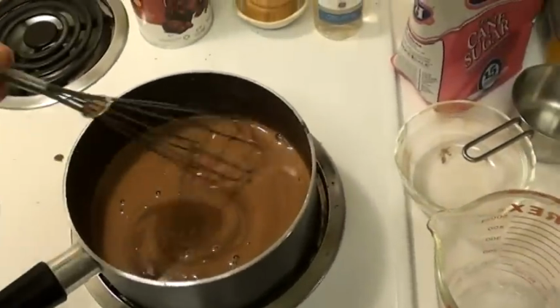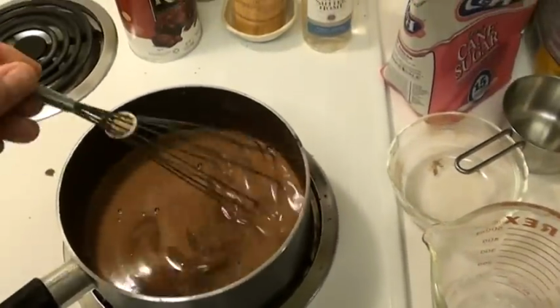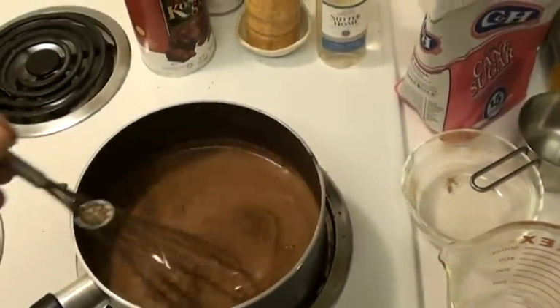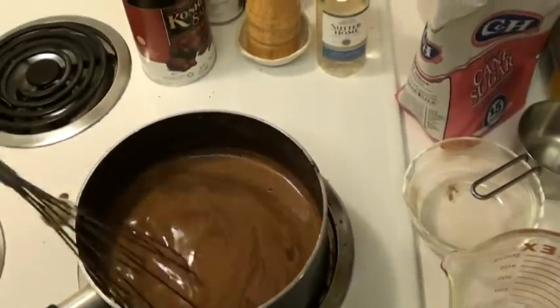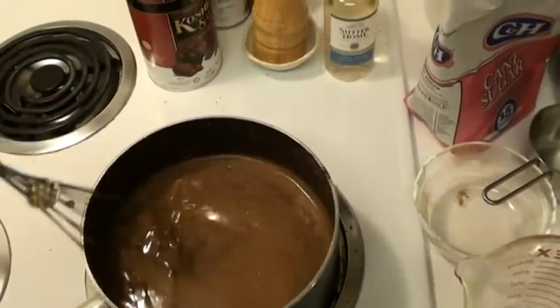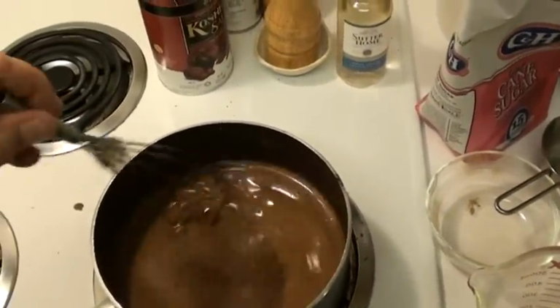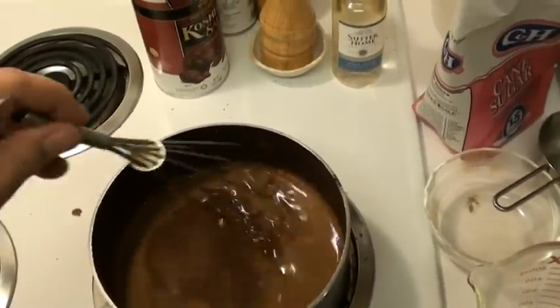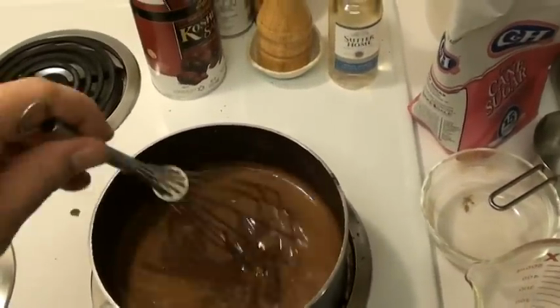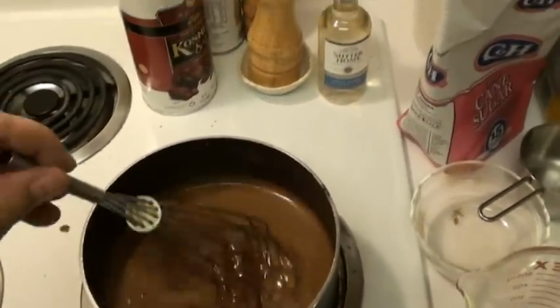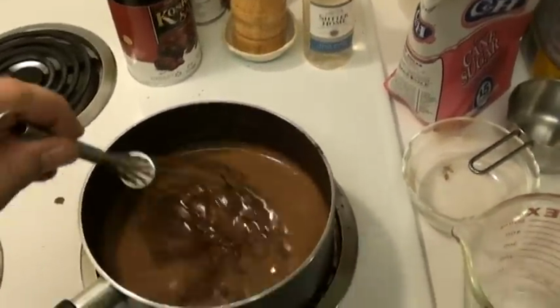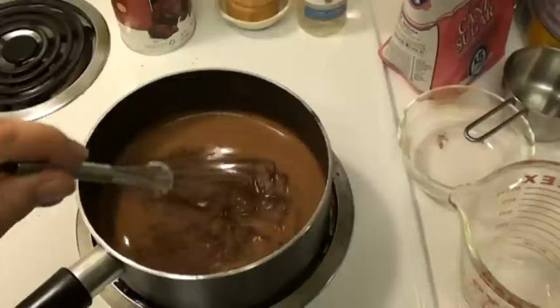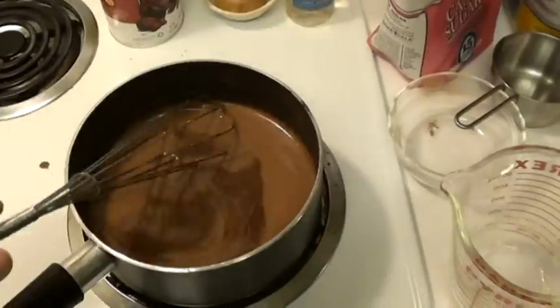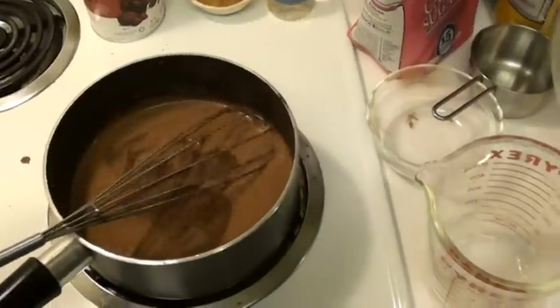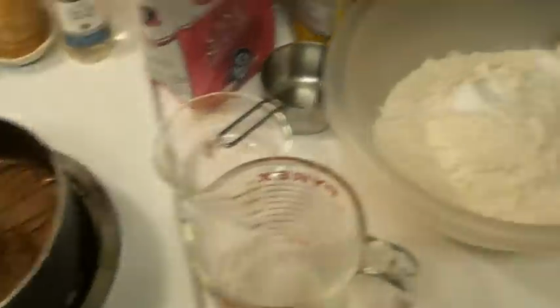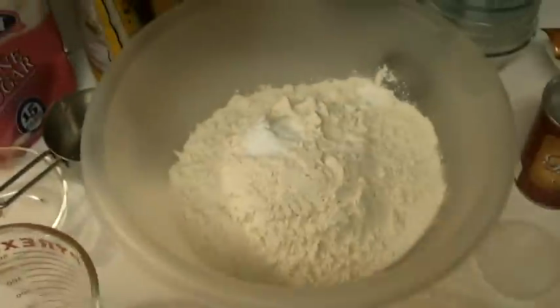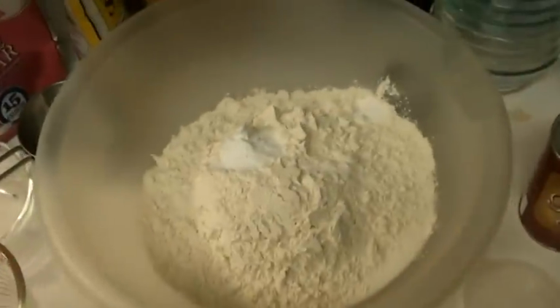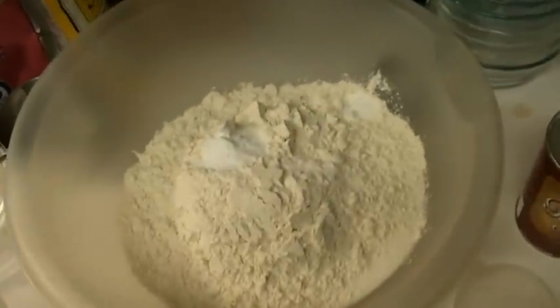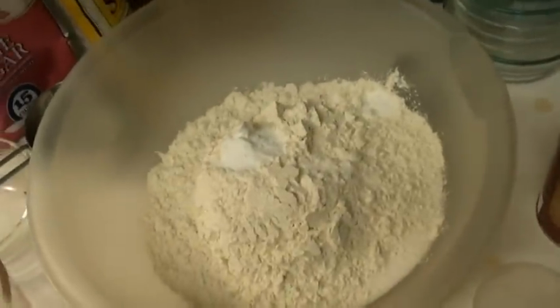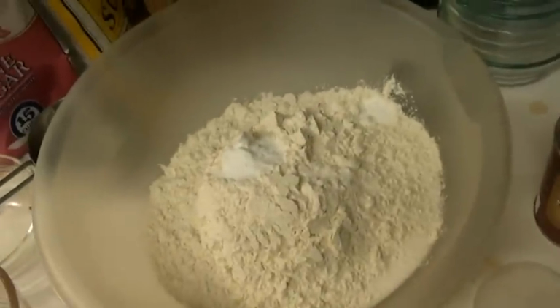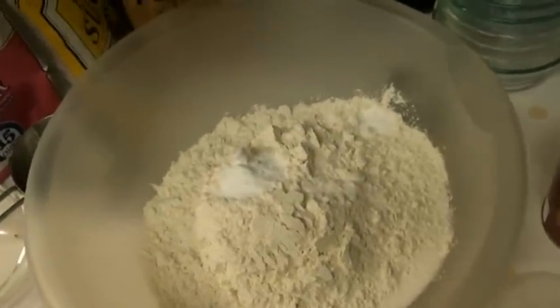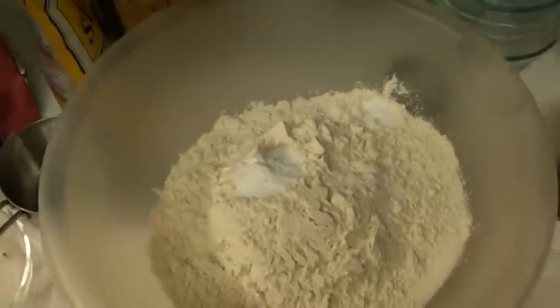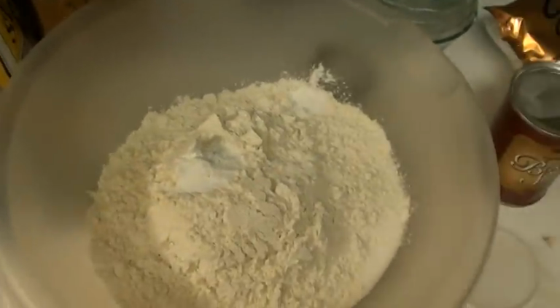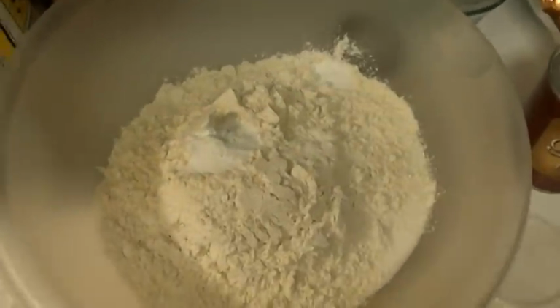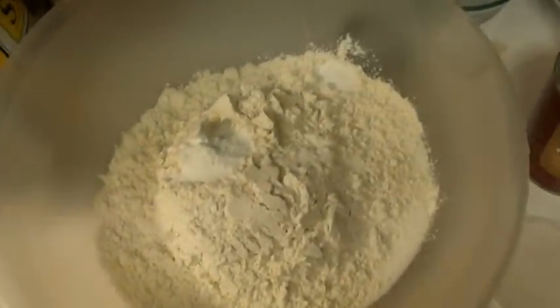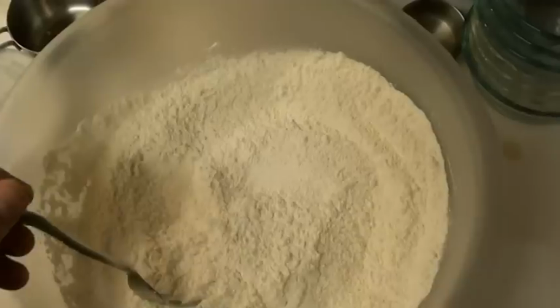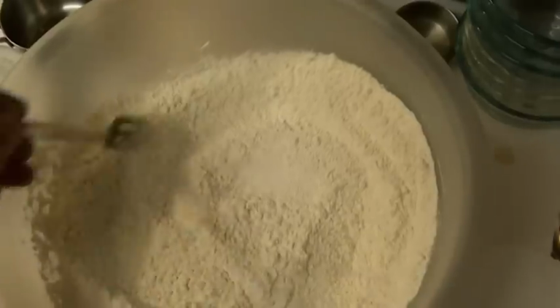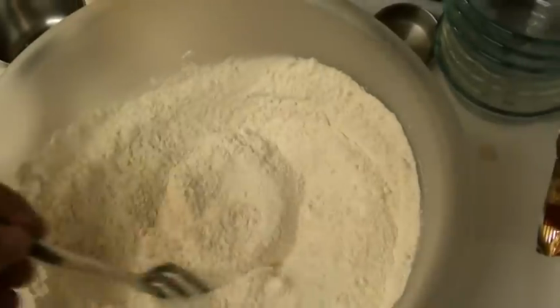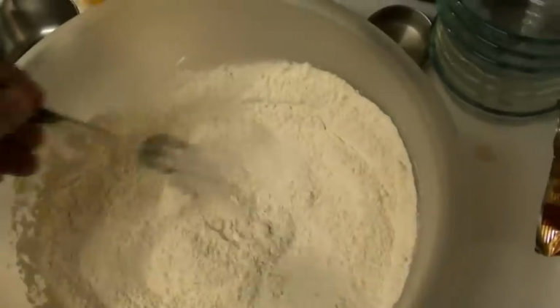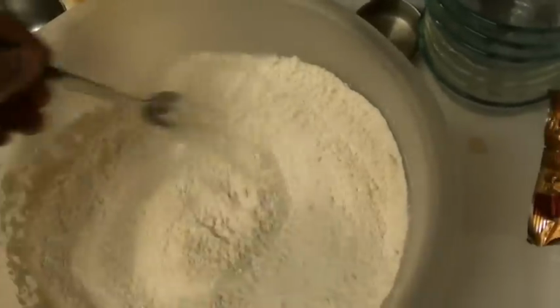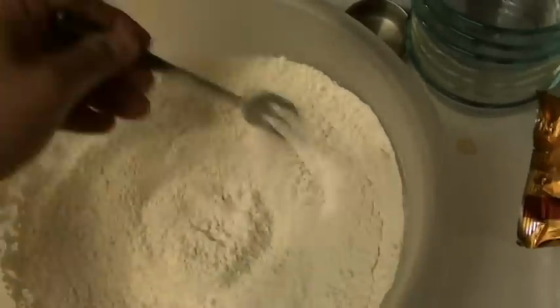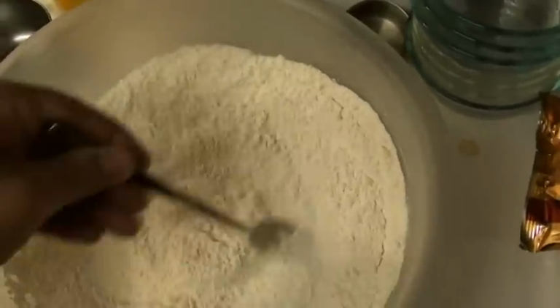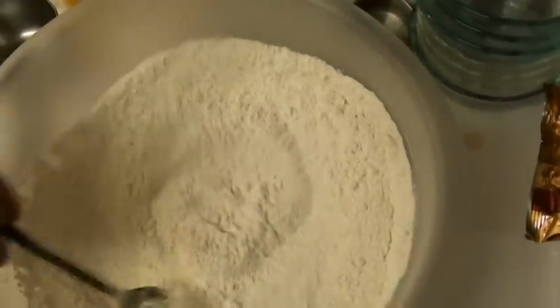Important to follow these steps: let the stout and cocoa butter mixture cool, because you're going to need to add eggs to this. You do not want the eggs to be scrambled. With all the dry ingredients, mix it together.